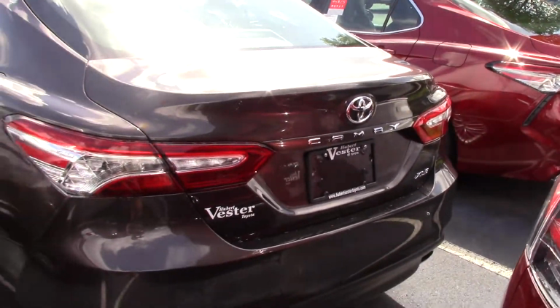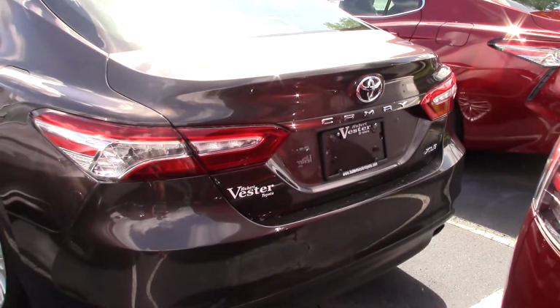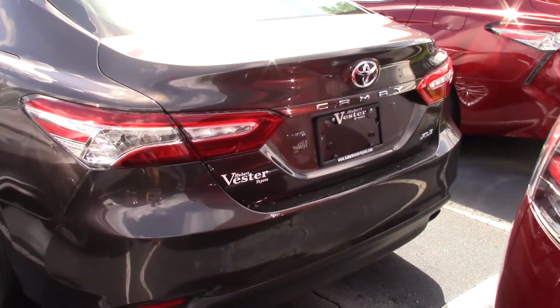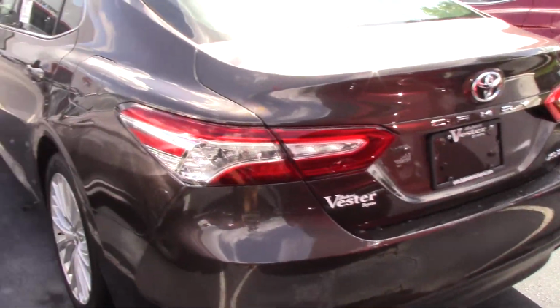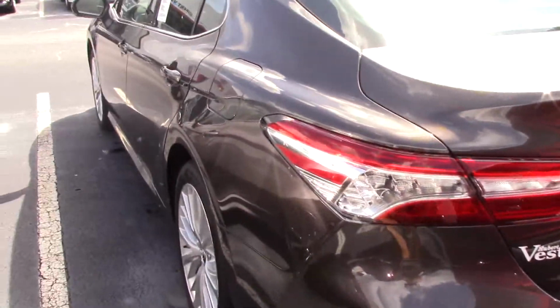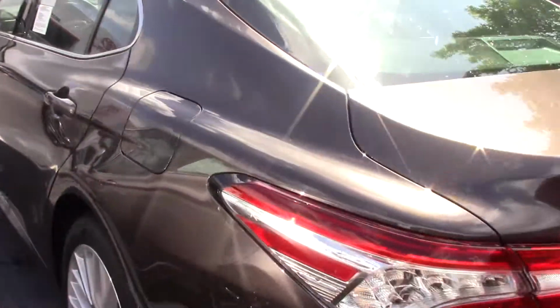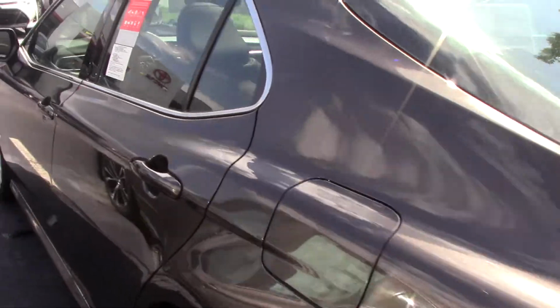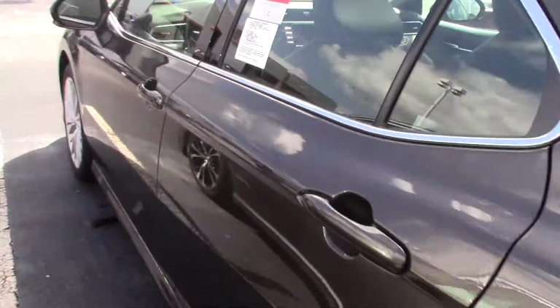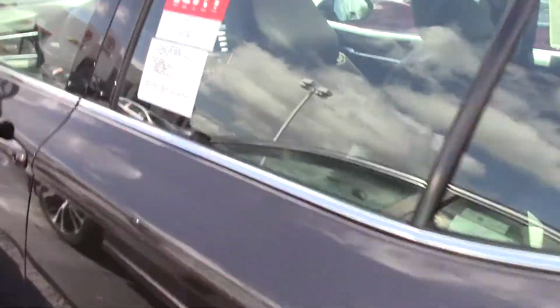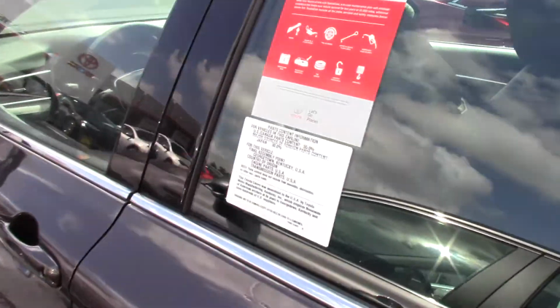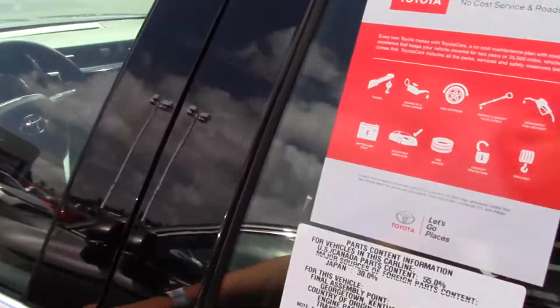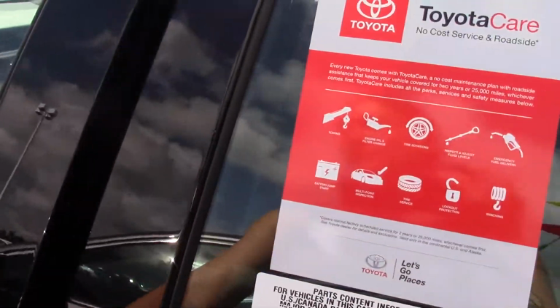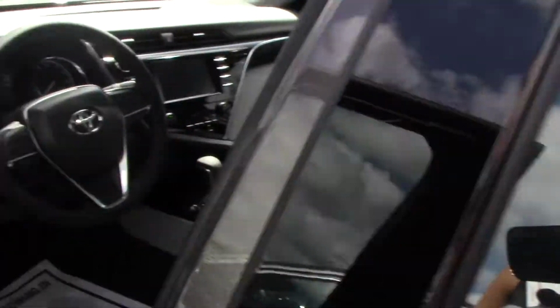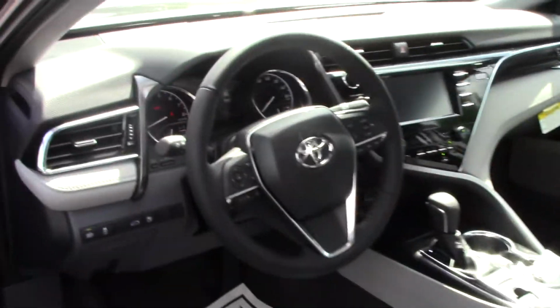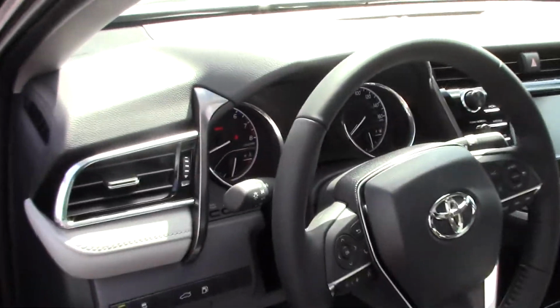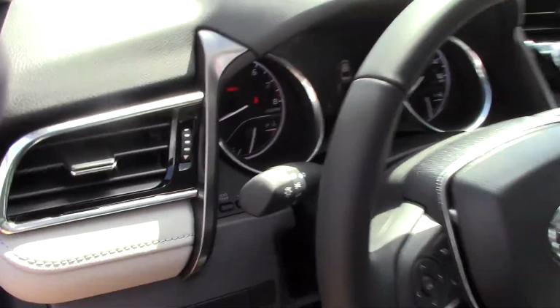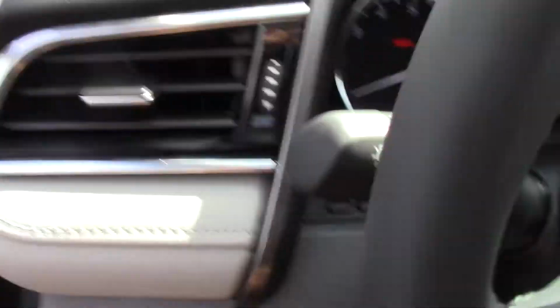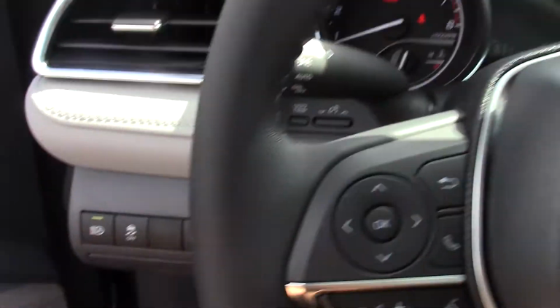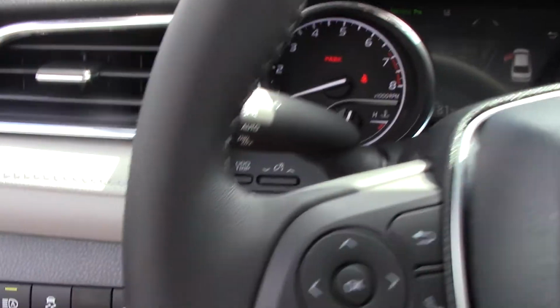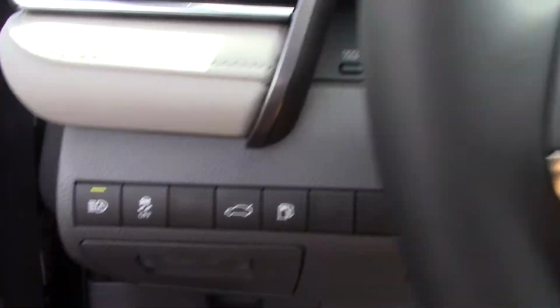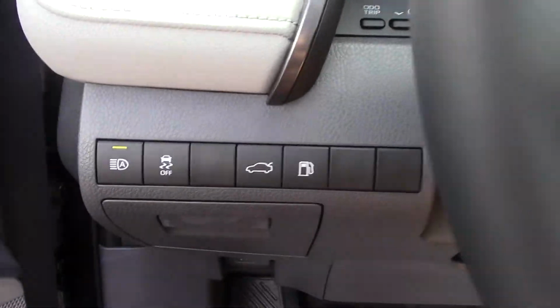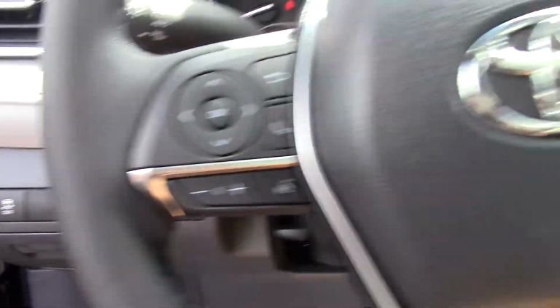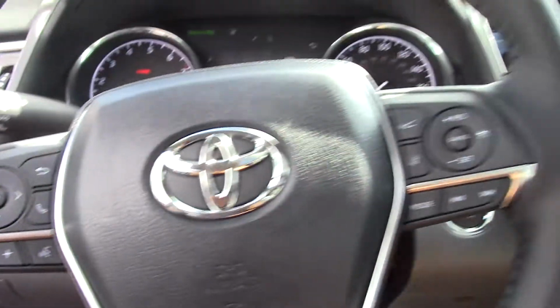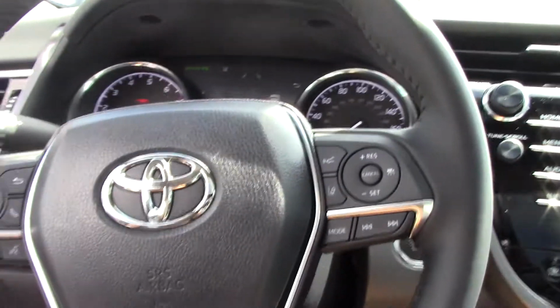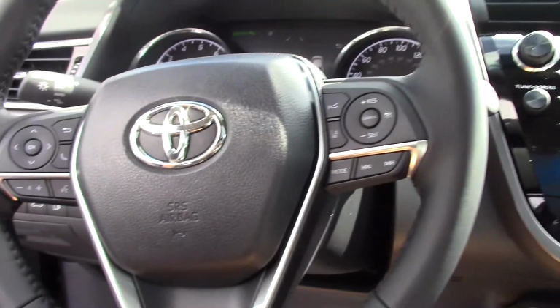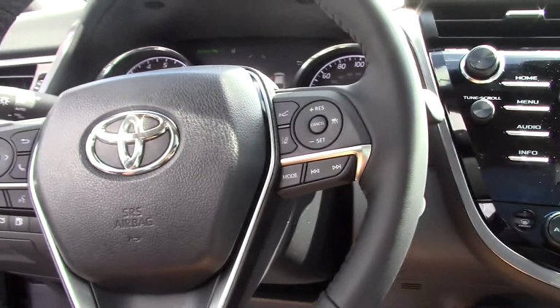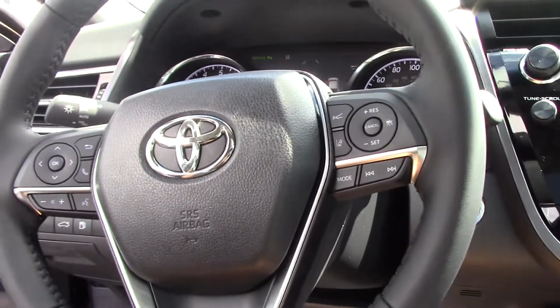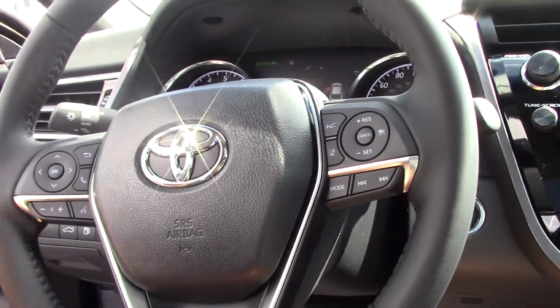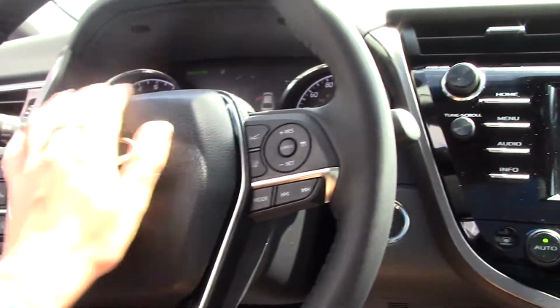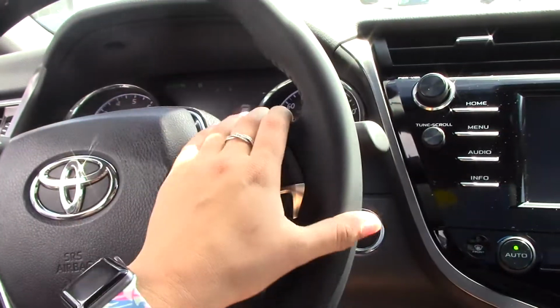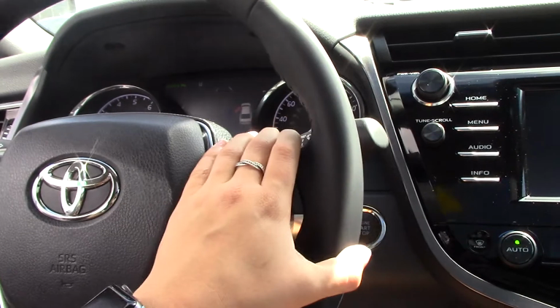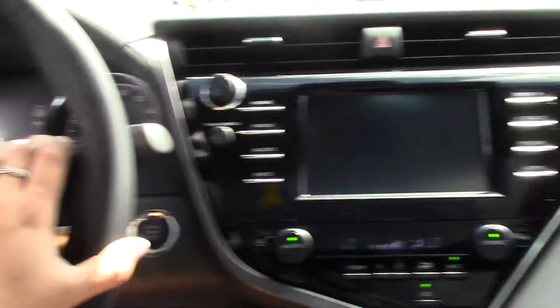This is the XLE — very sporty looking vehicle. It does have all your accessory buttons here on the side as well as here, and you do have all your Bluetooth controls here on your steering wheel.